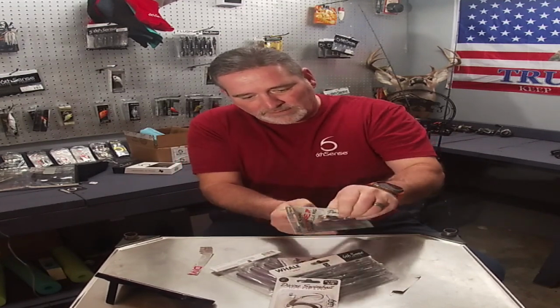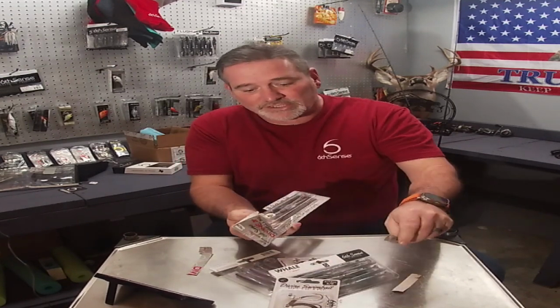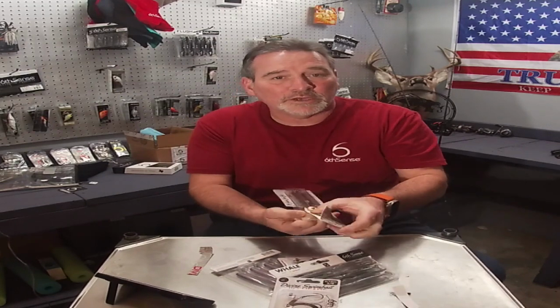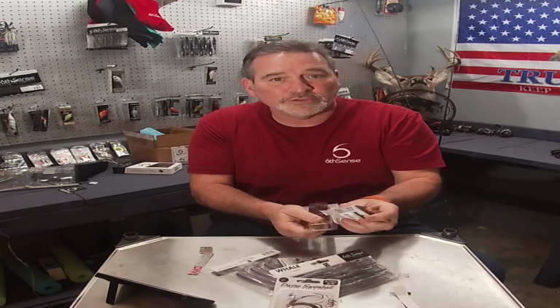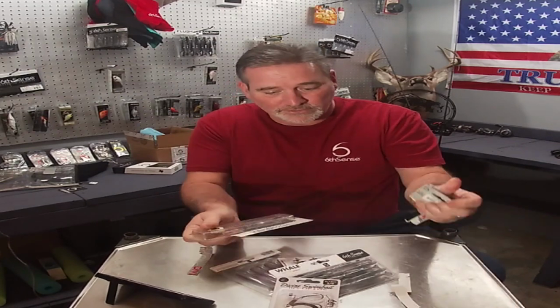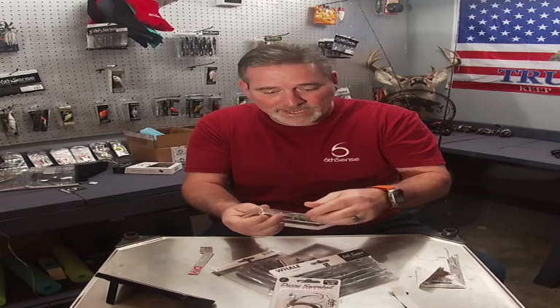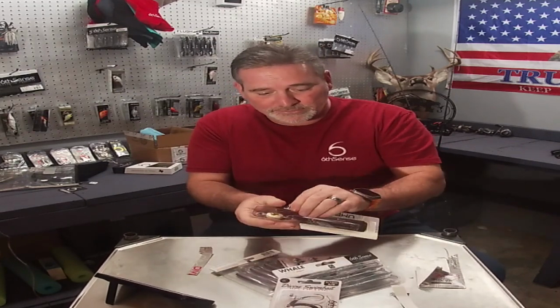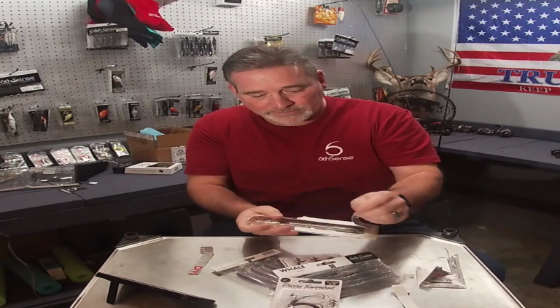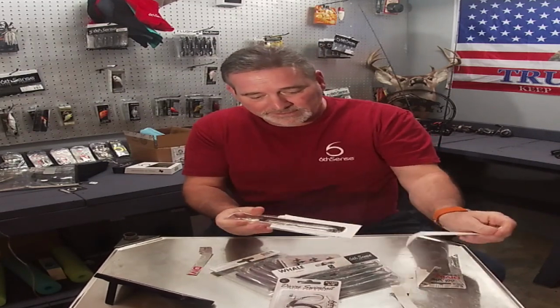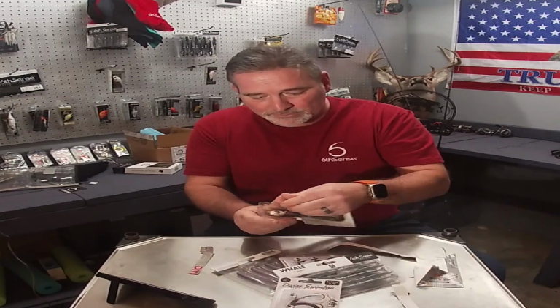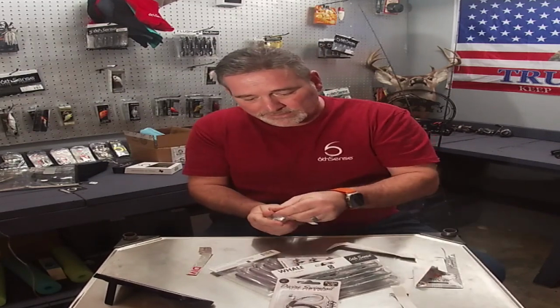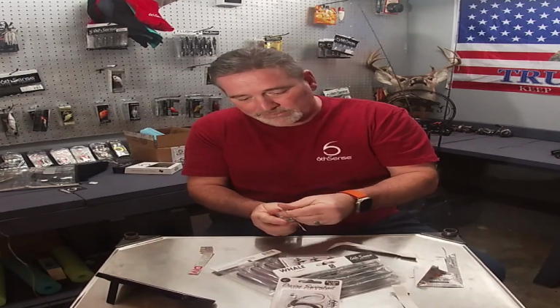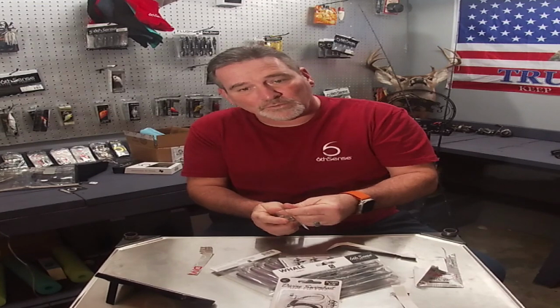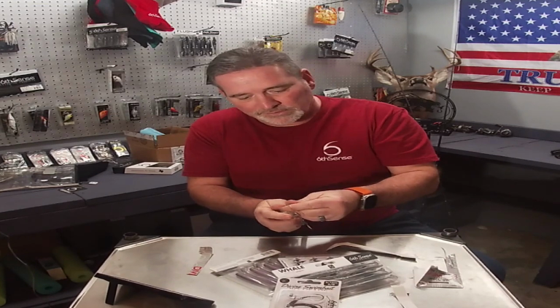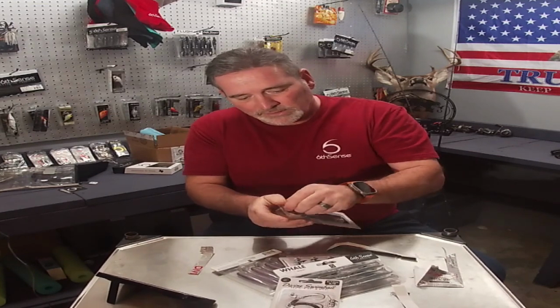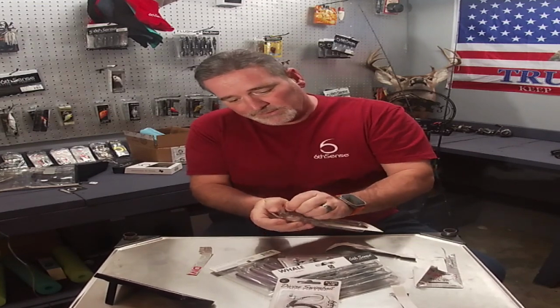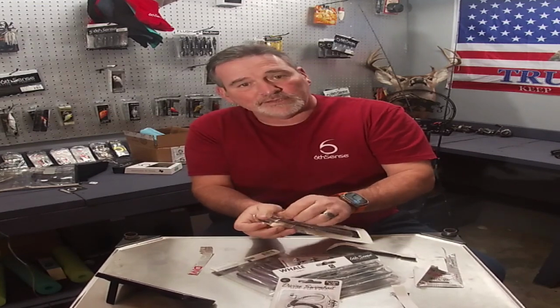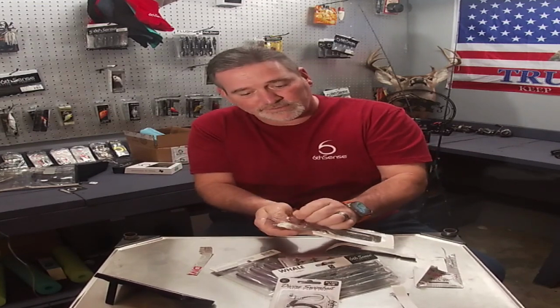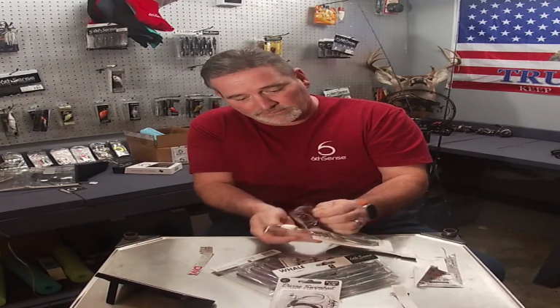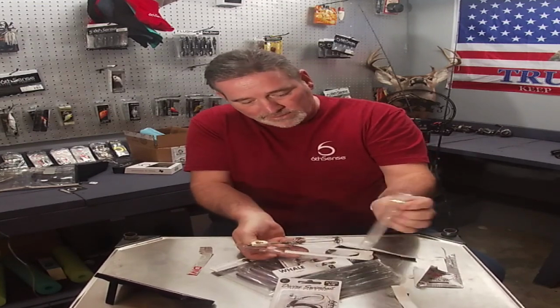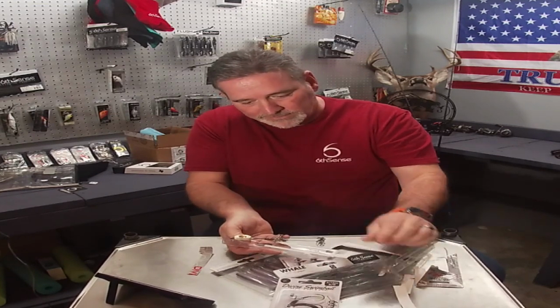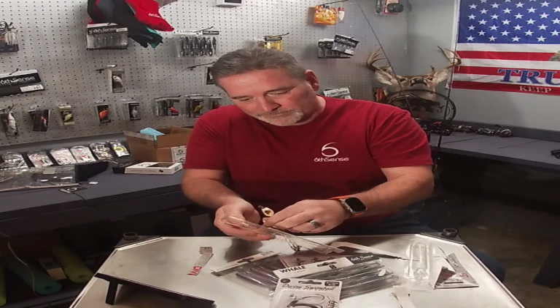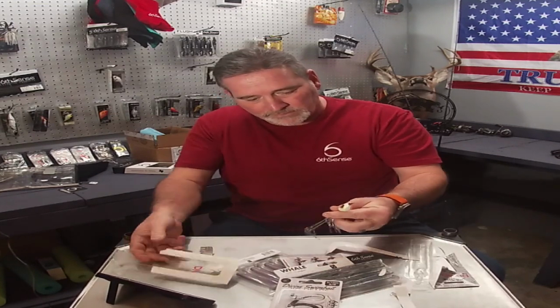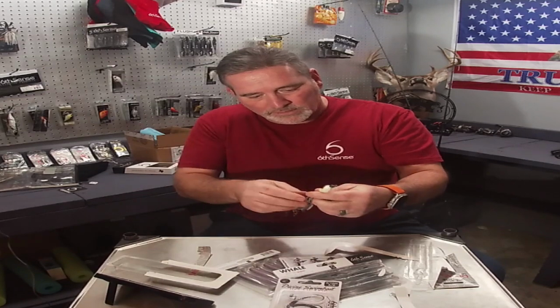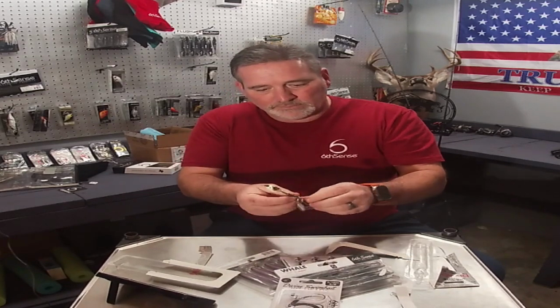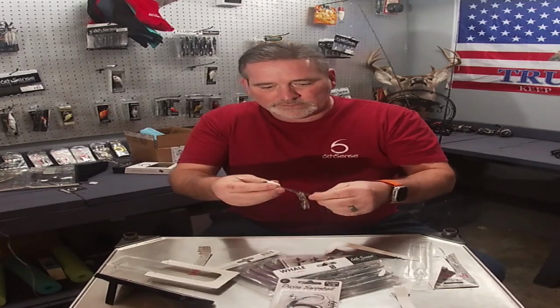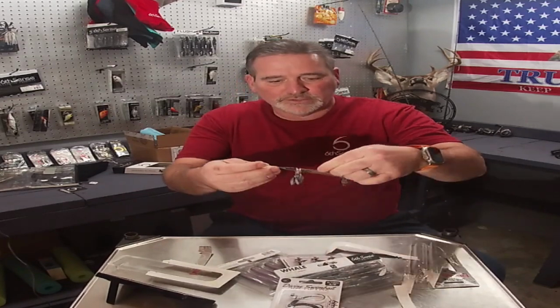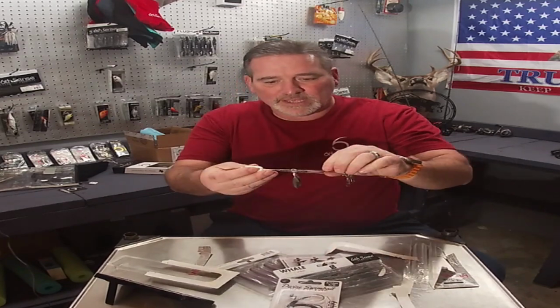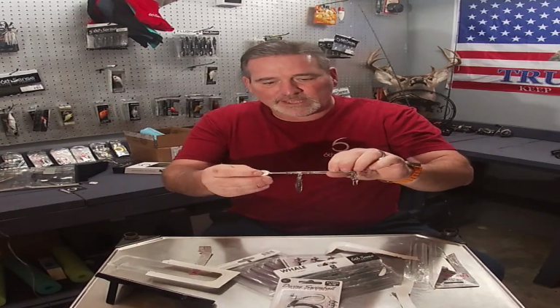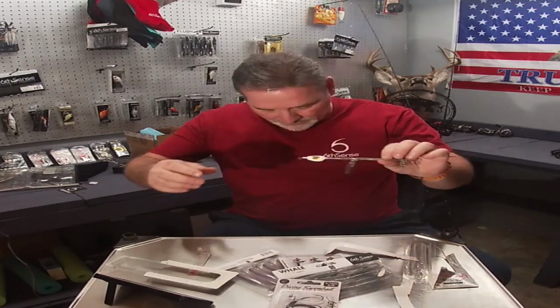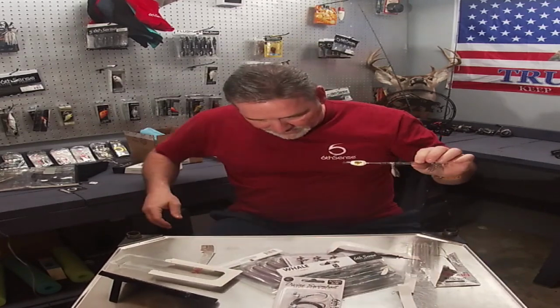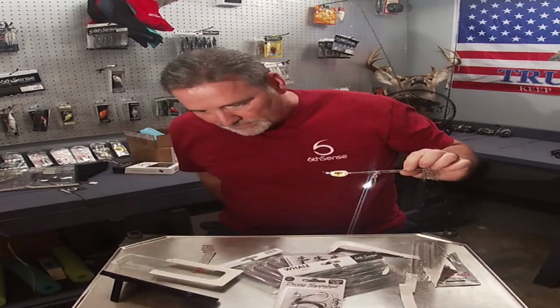I actually had to watch a YouTube video on how to get these things separated and get them in the right order, so maybe somebody else will watch this video if they don't know how. So, let me stand up here.